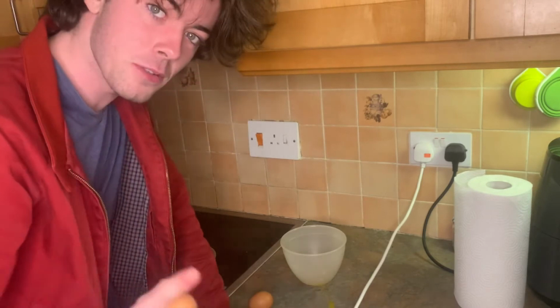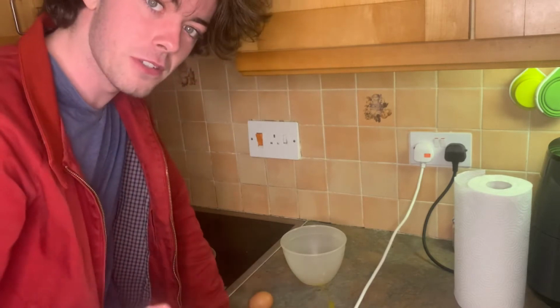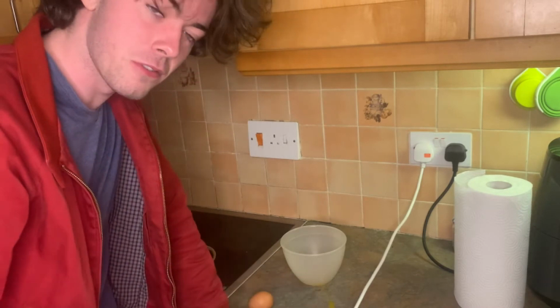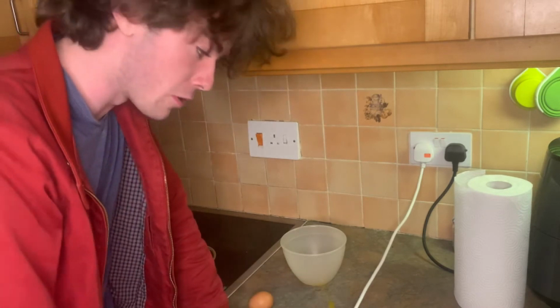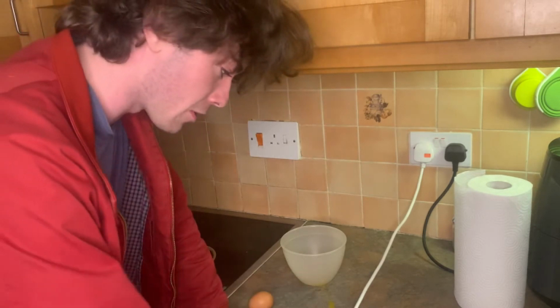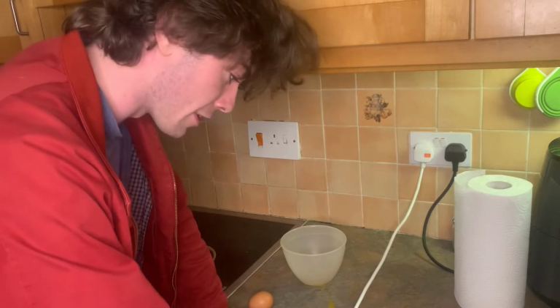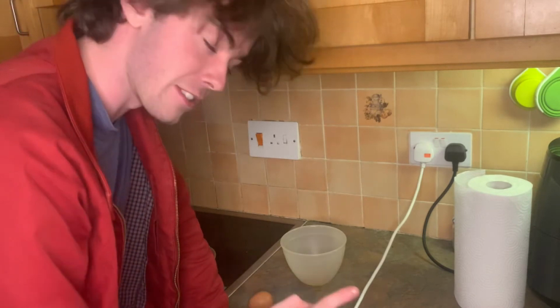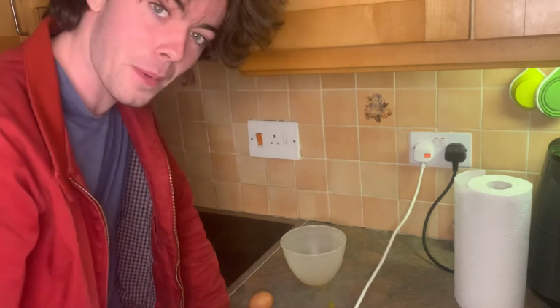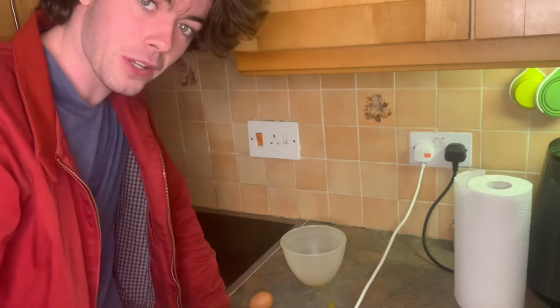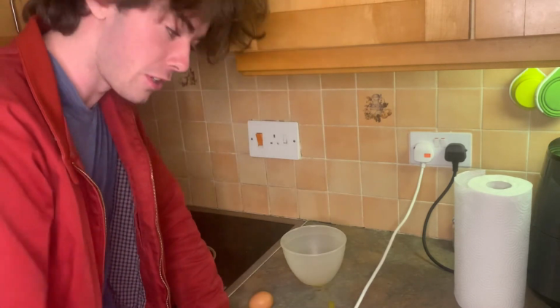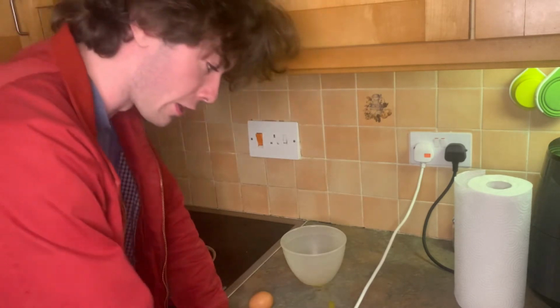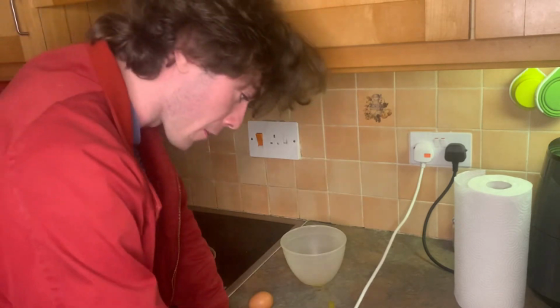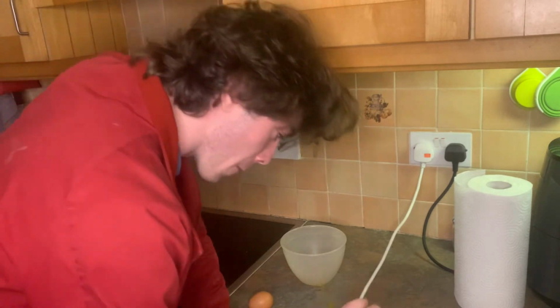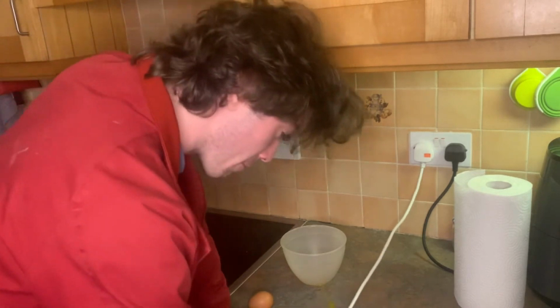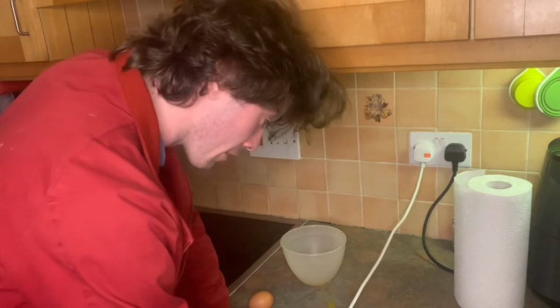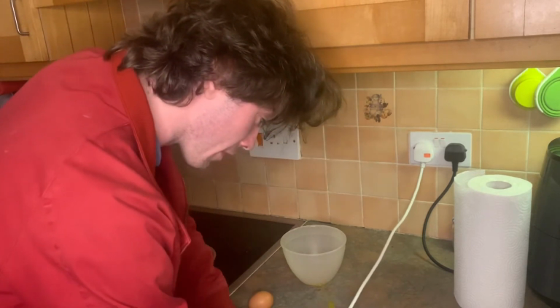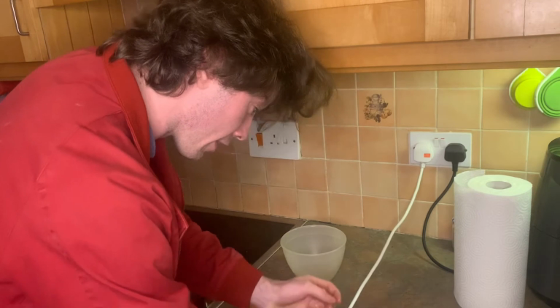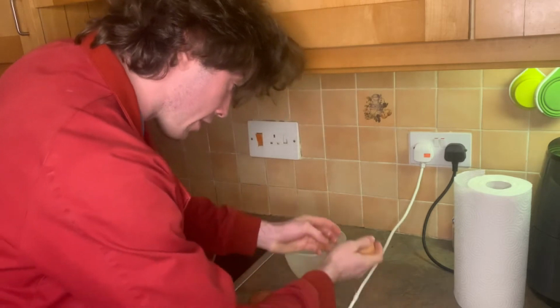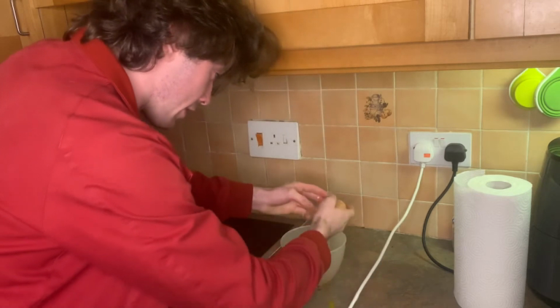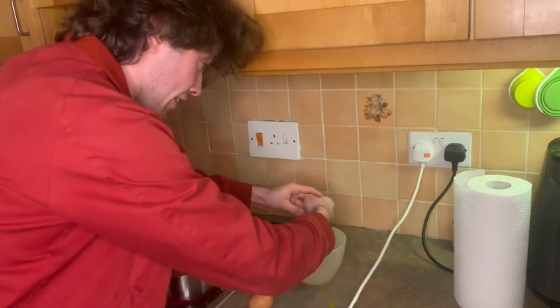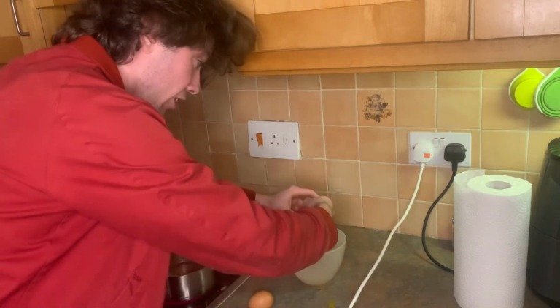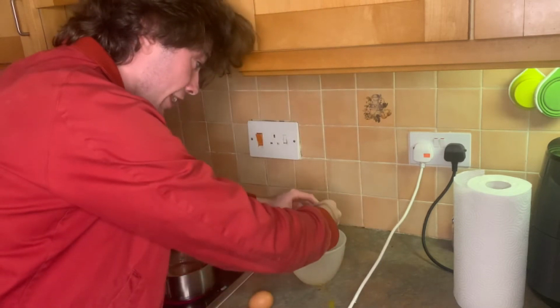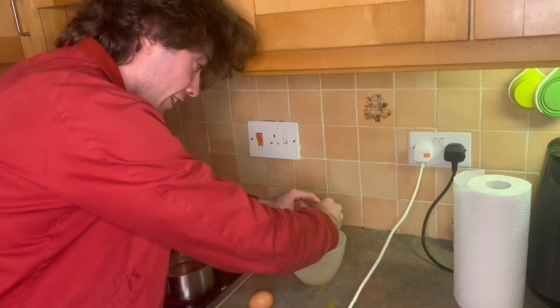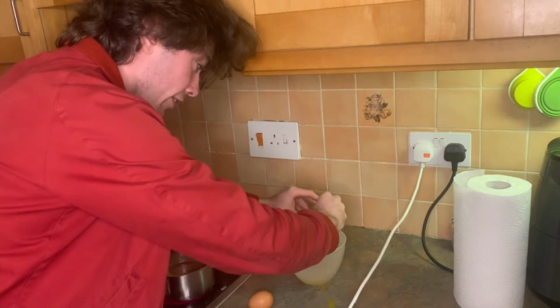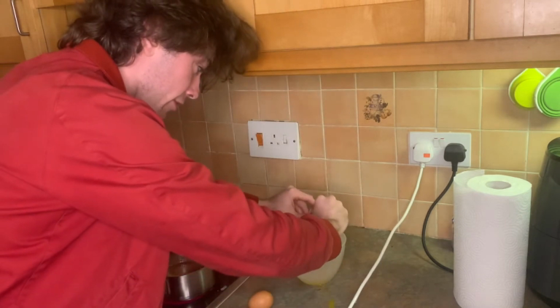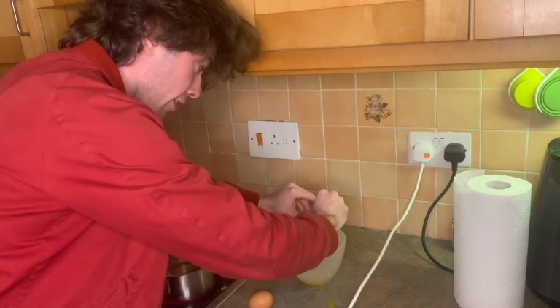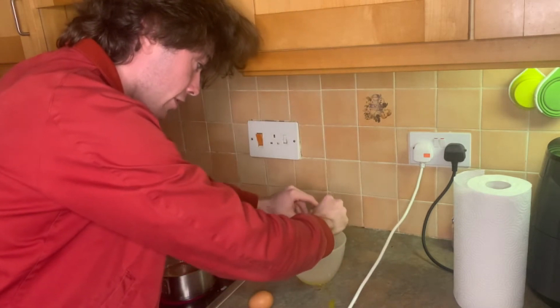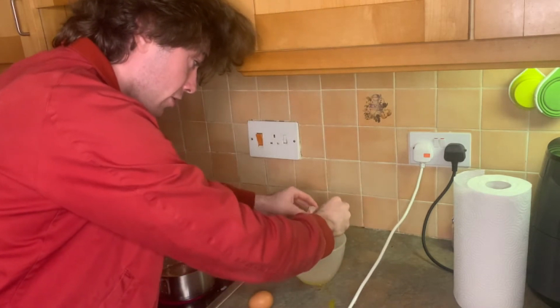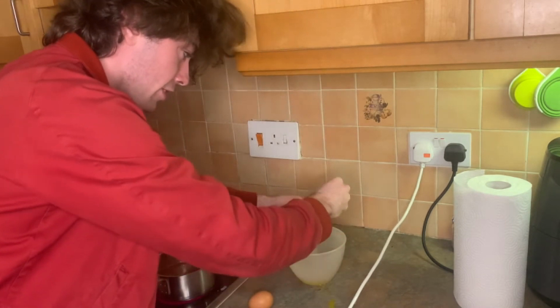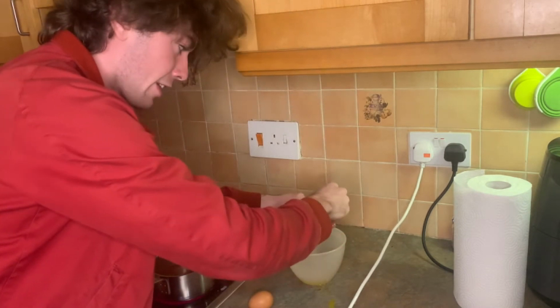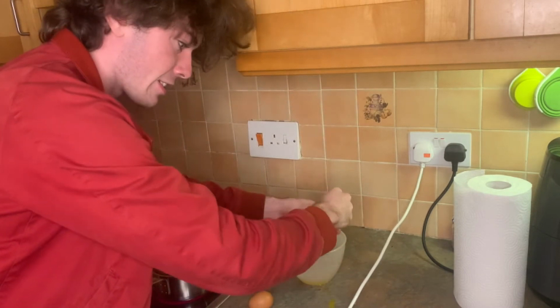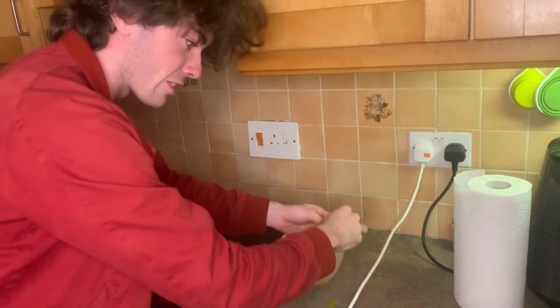This time I'm not going to do it. Look. See, a lot less egg on the counter there. So that's good.